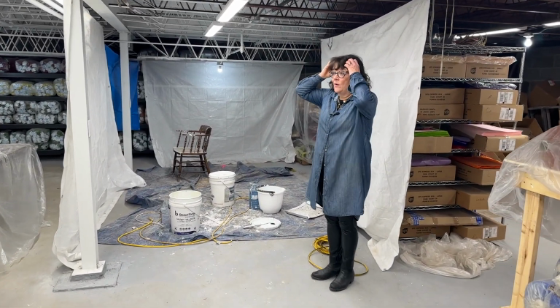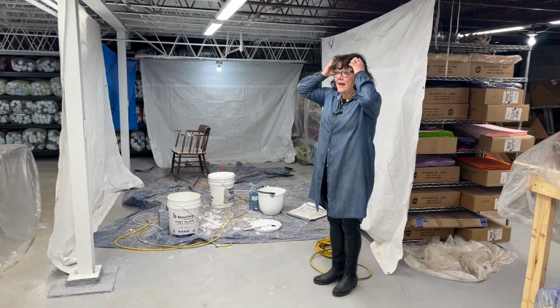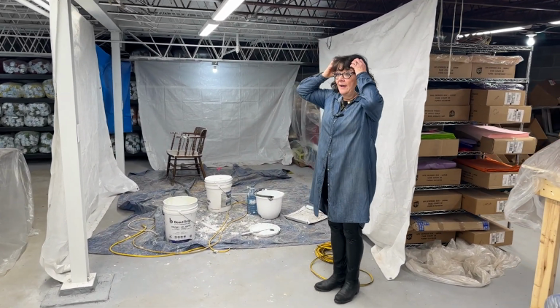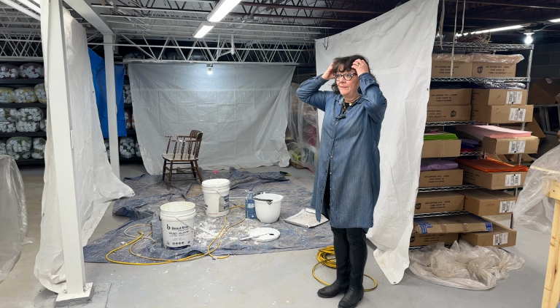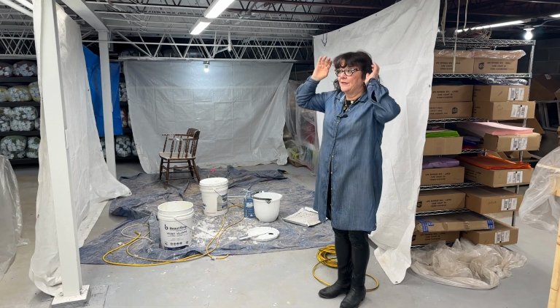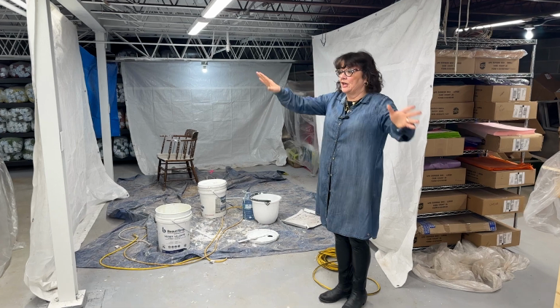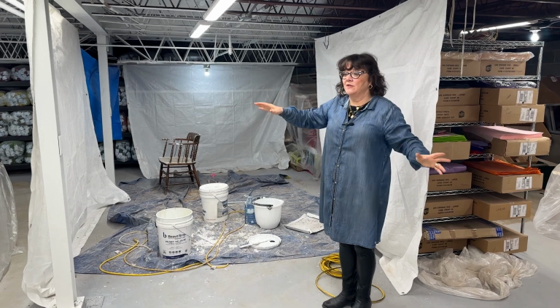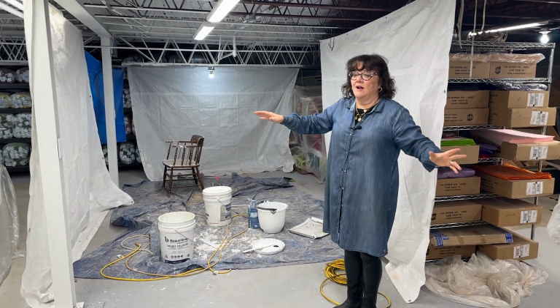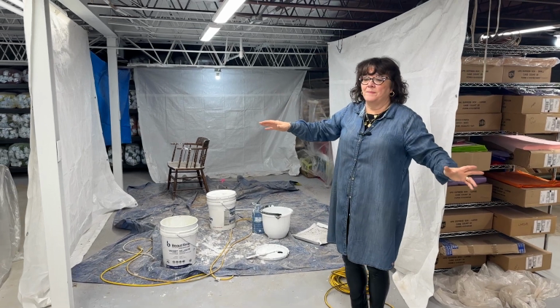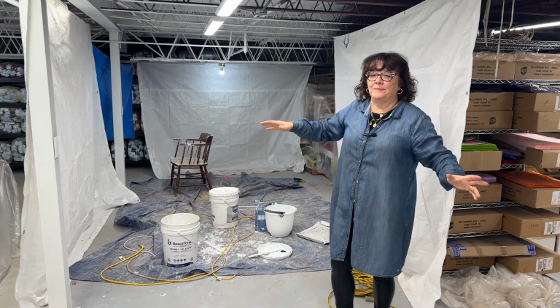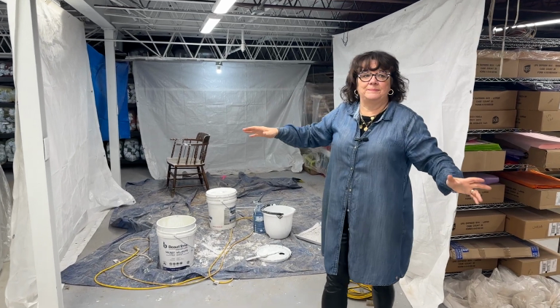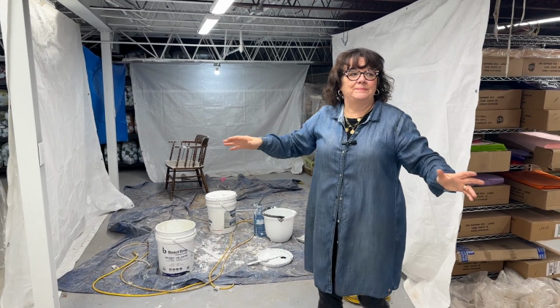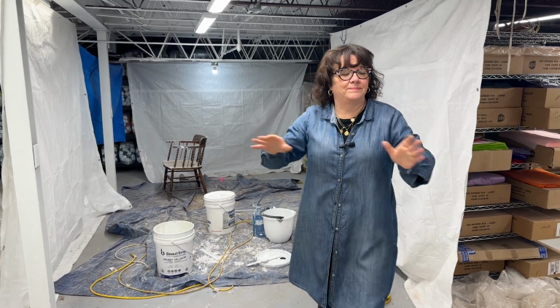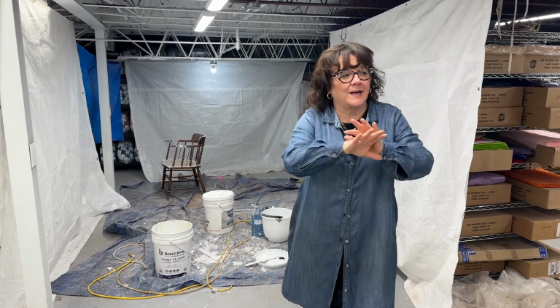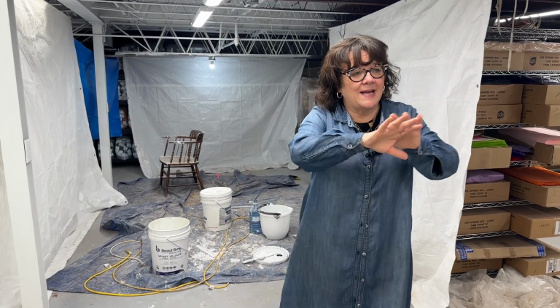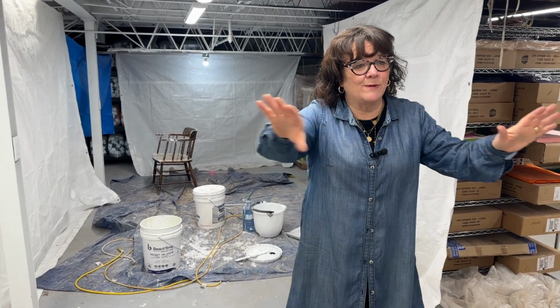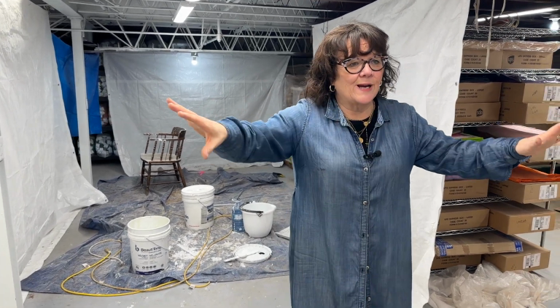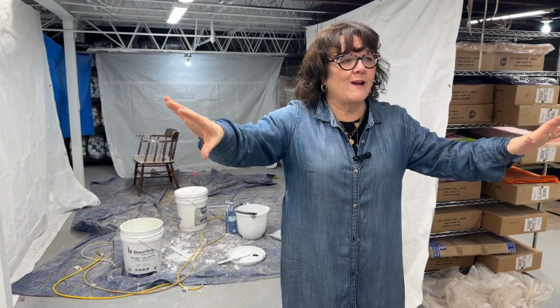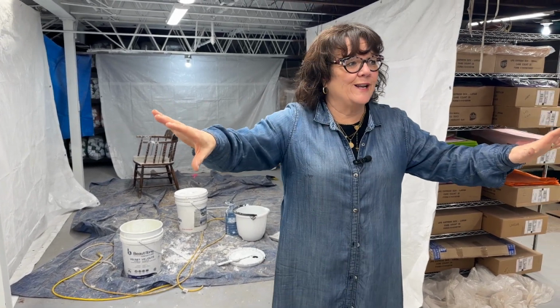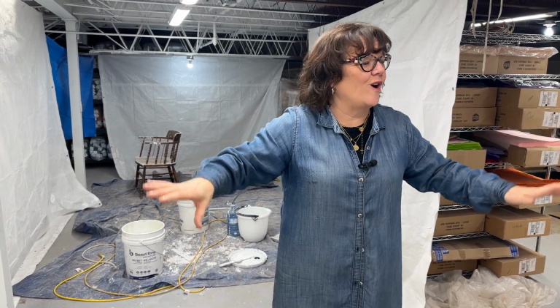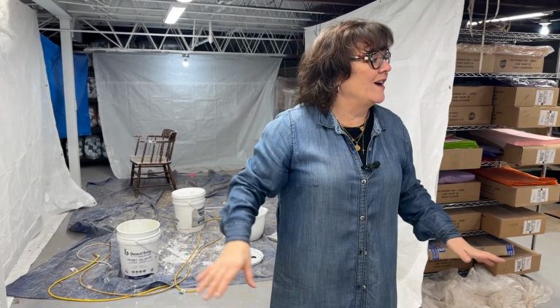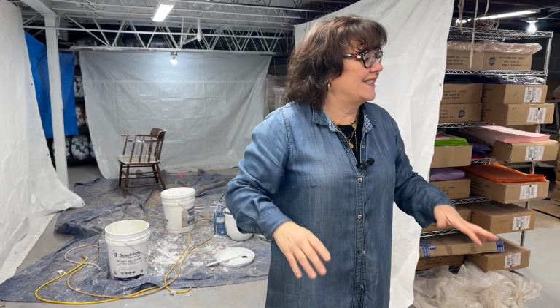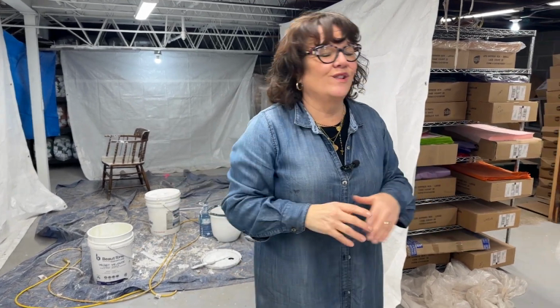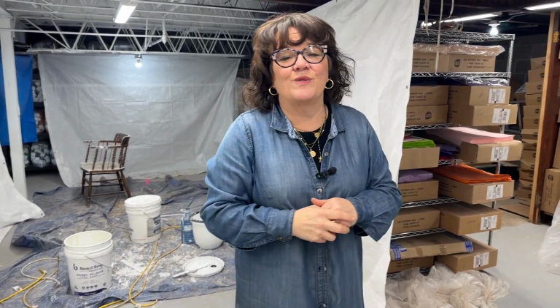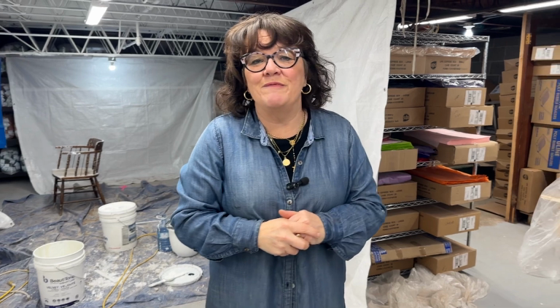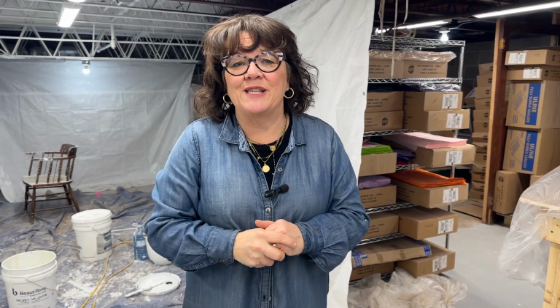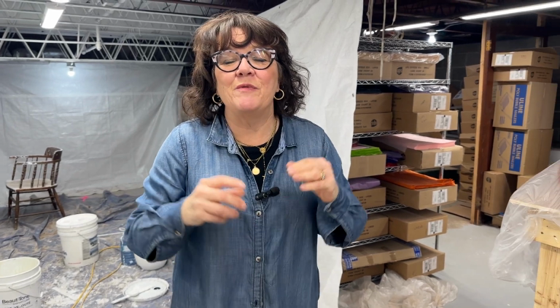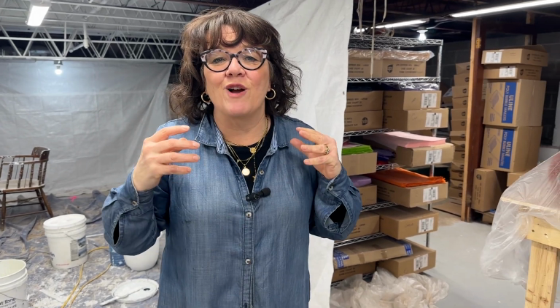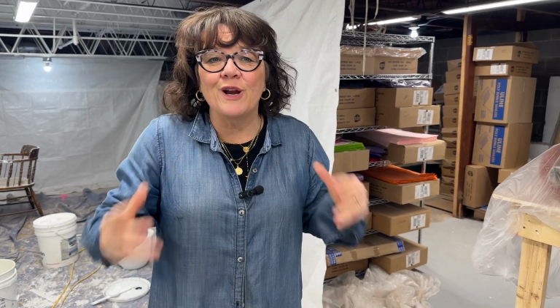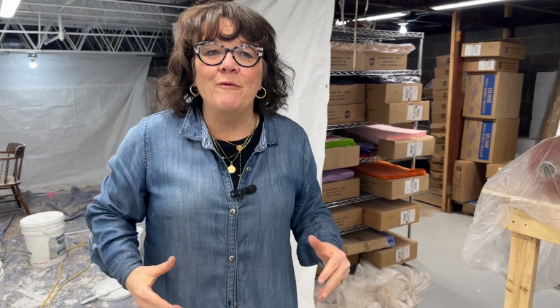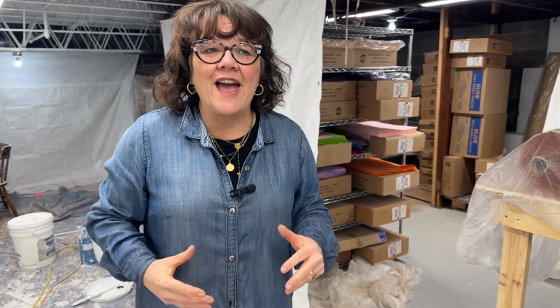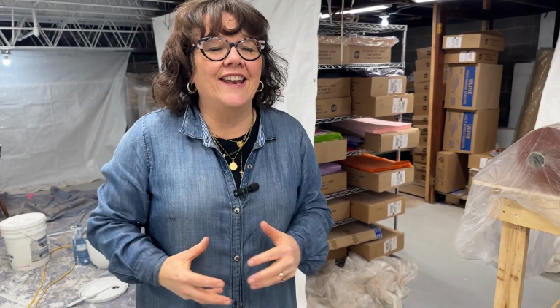So the shelves are up. Our tables are ready to go and it still looks quite a mess, but we are working away at it.